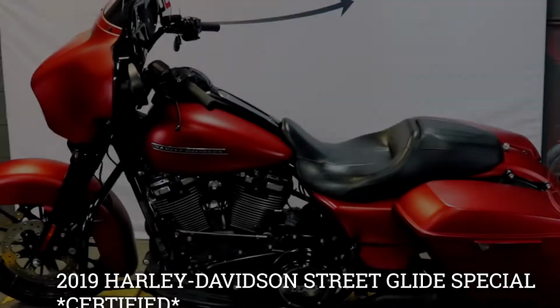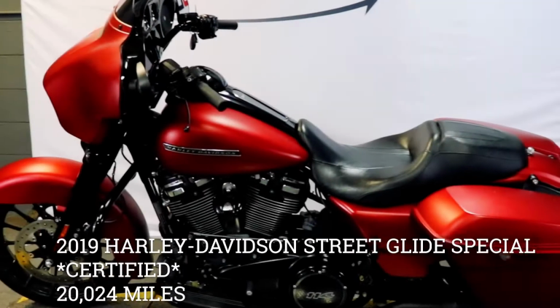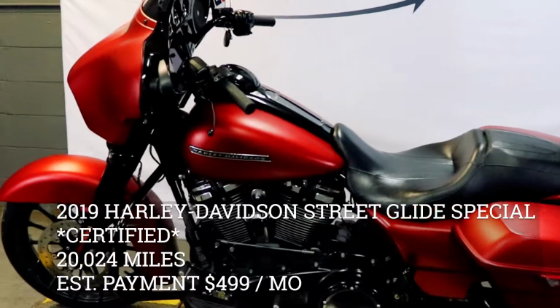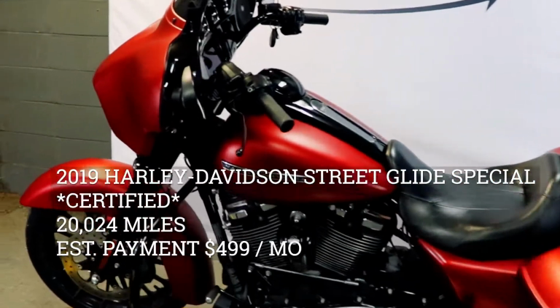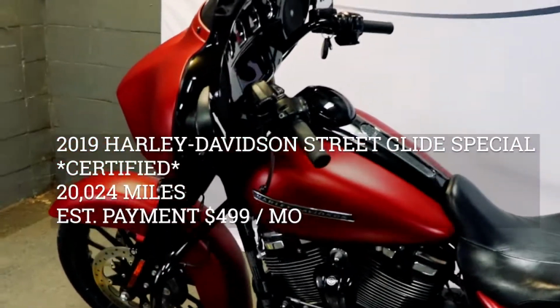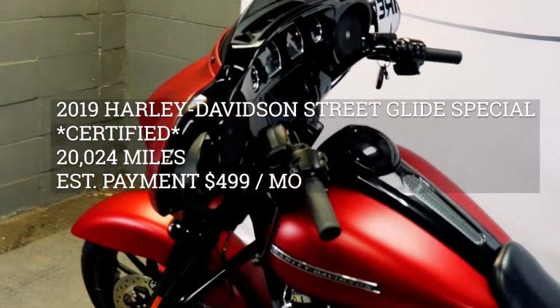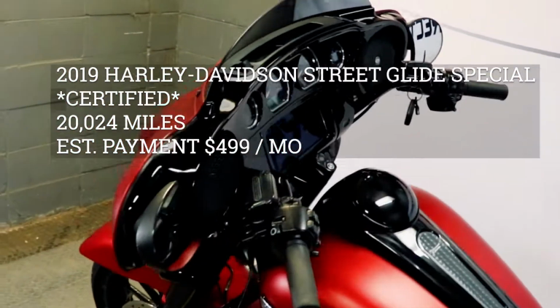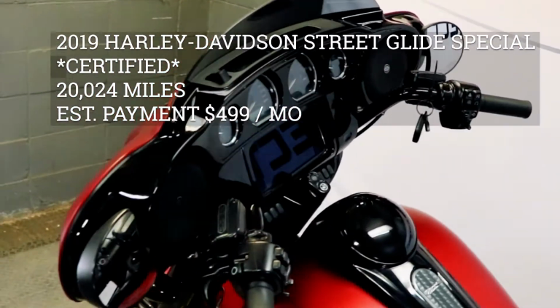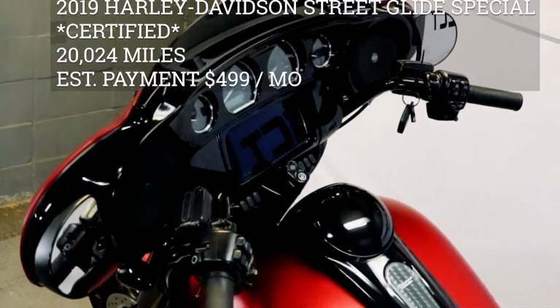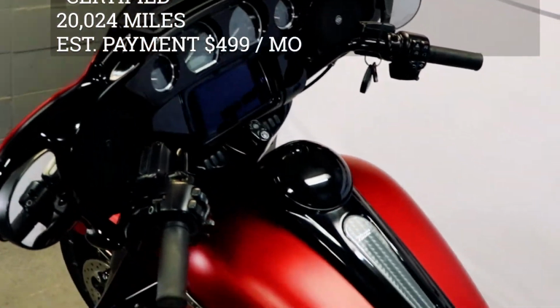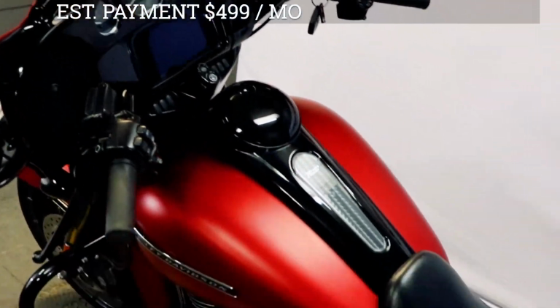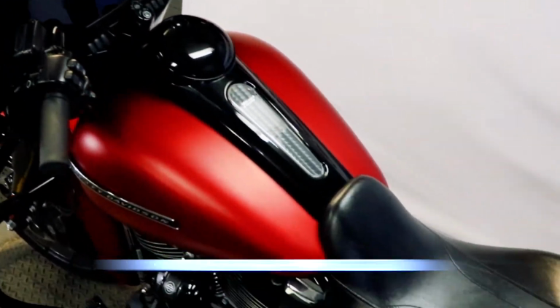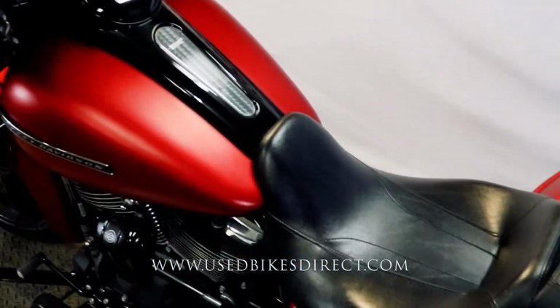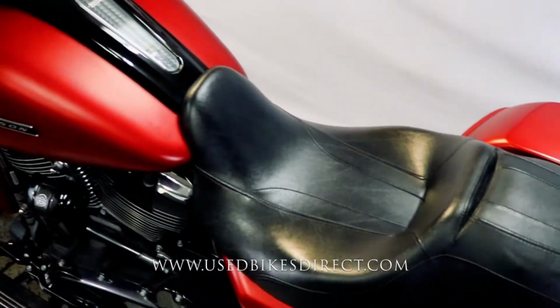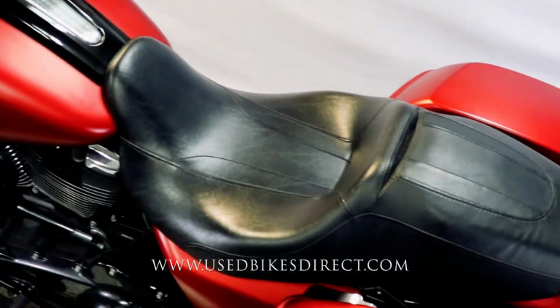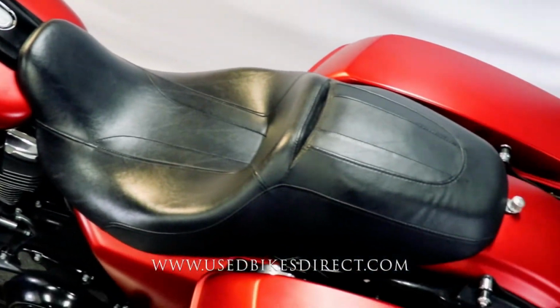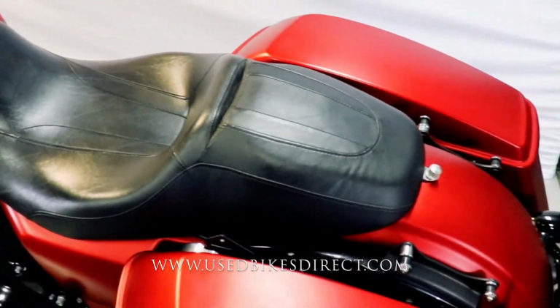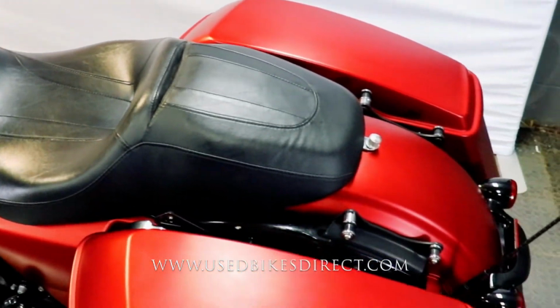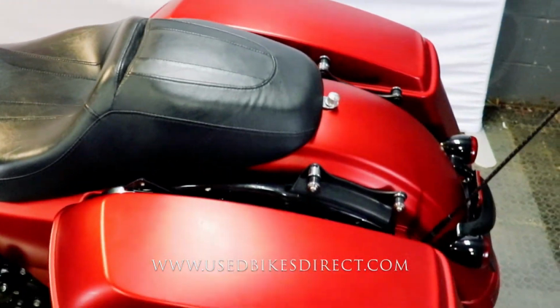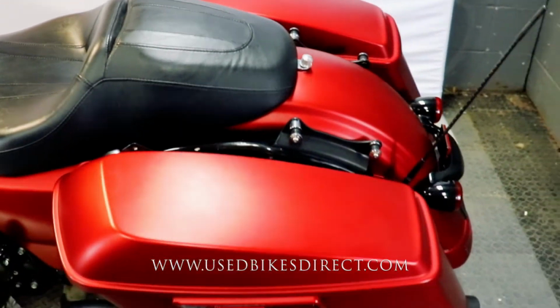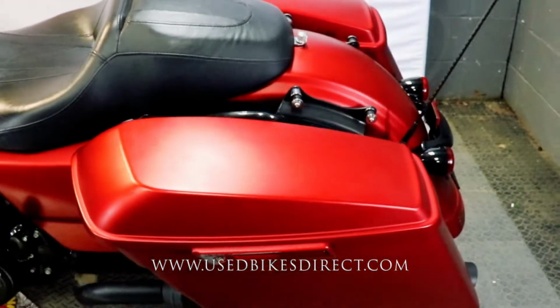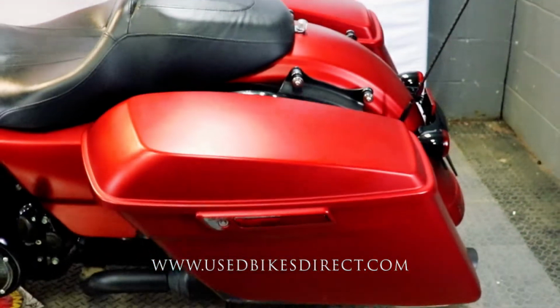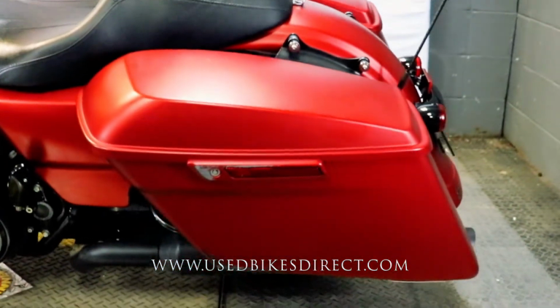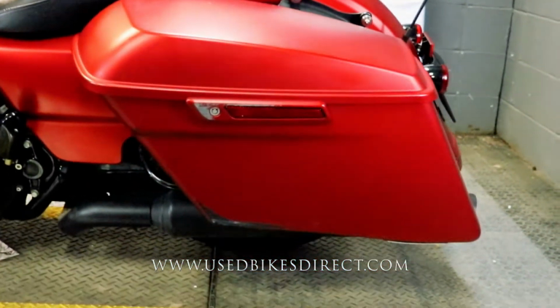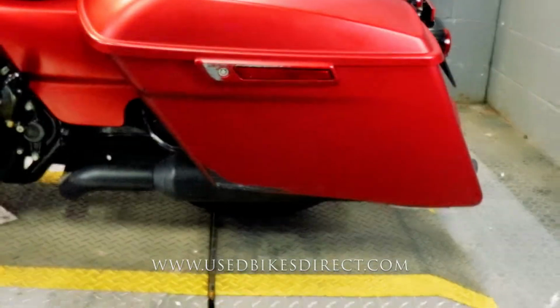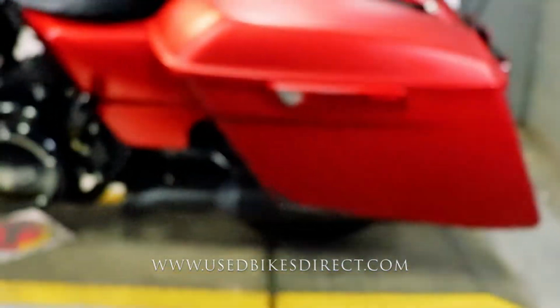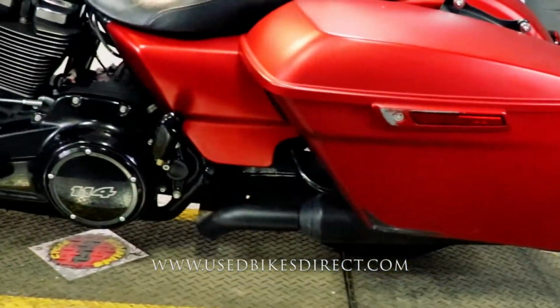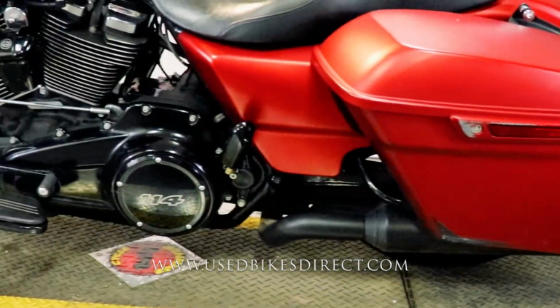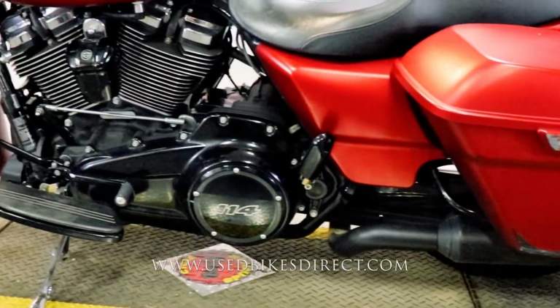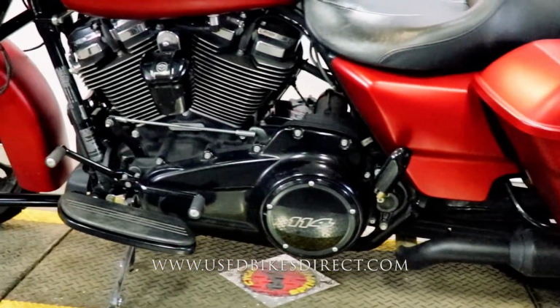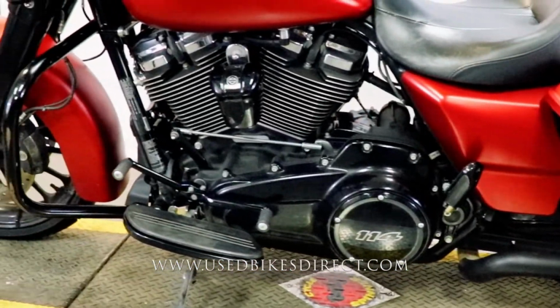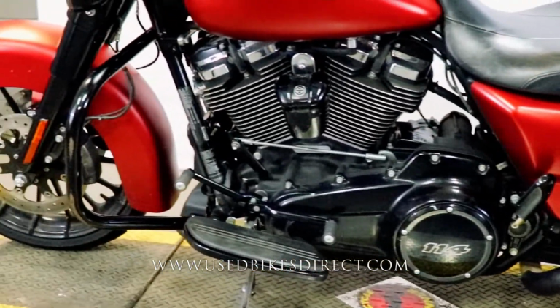Hey guys, Nick again from Used Bikes Direct, checking out this 2019 Street Glide. Hop on the website at usedbikesdirect.com to see those detailed photos and specs, and give us a call with any questions at 866-576-2453.